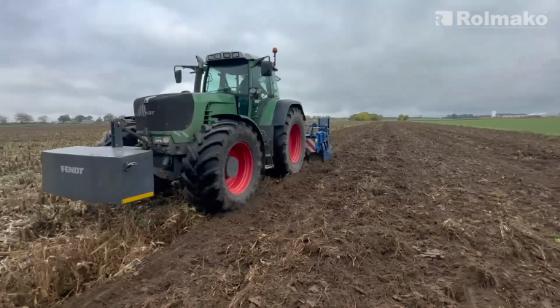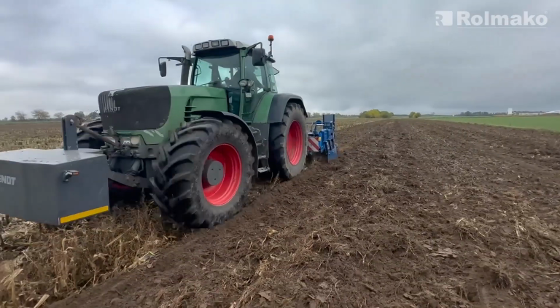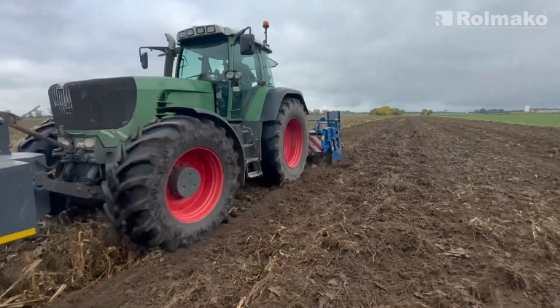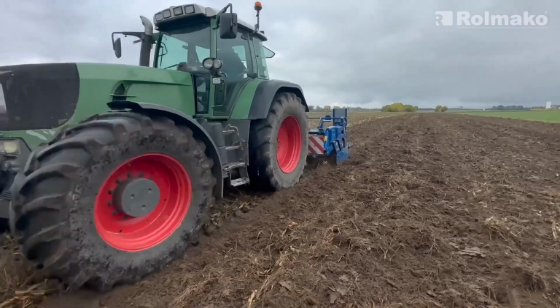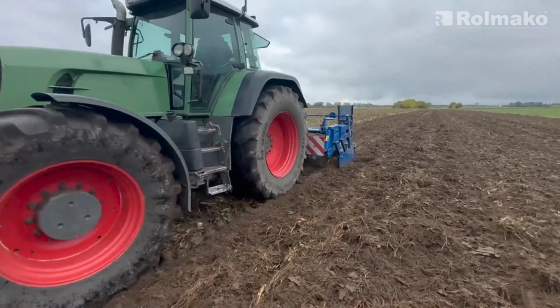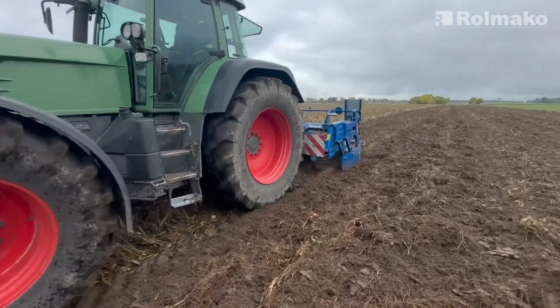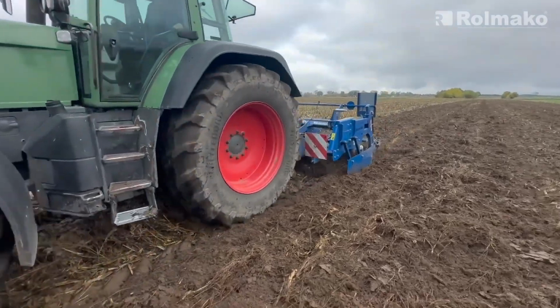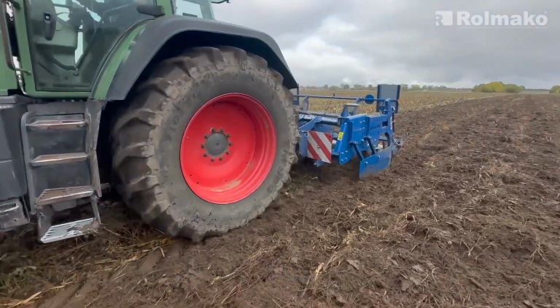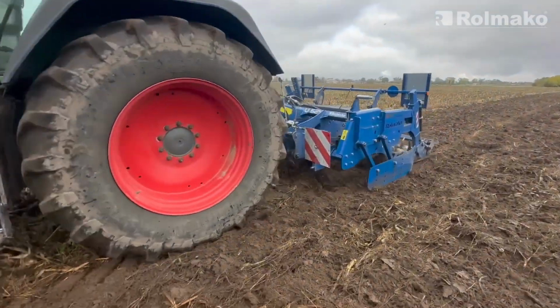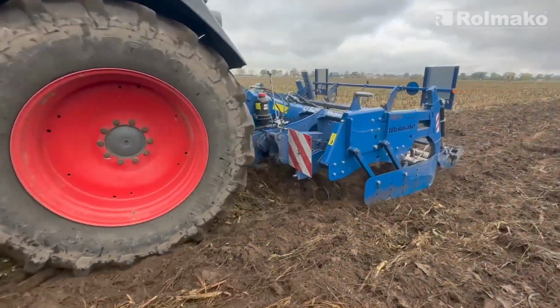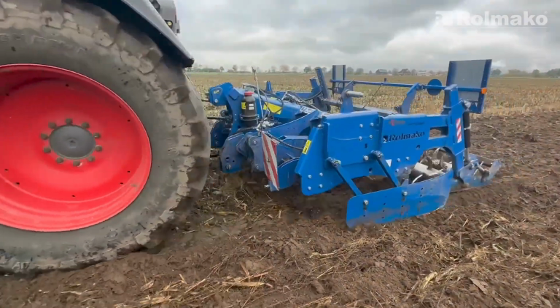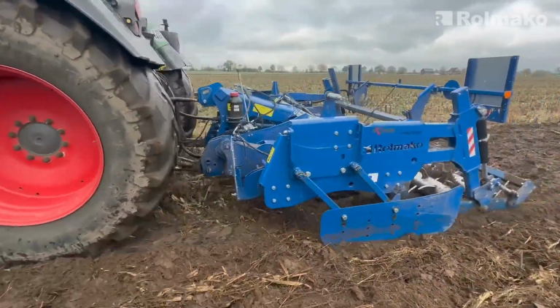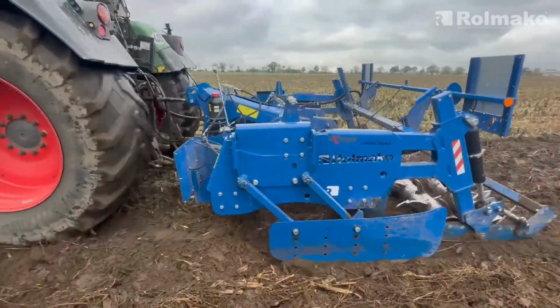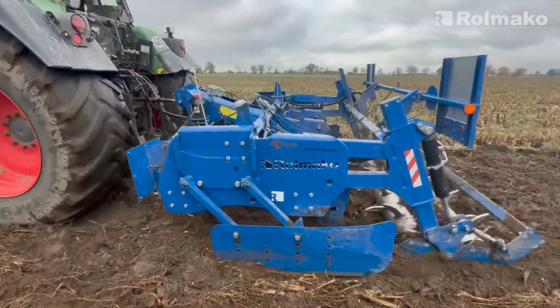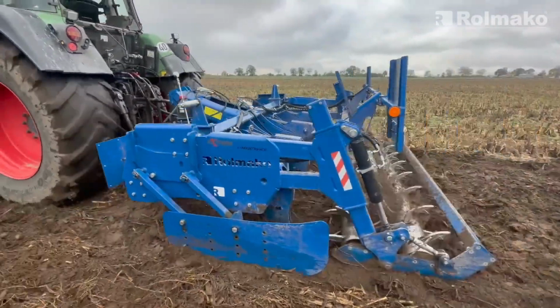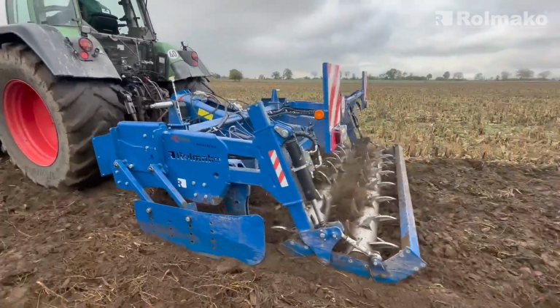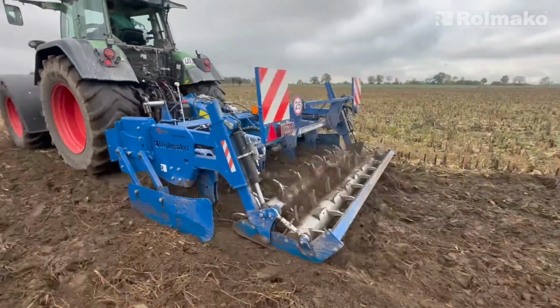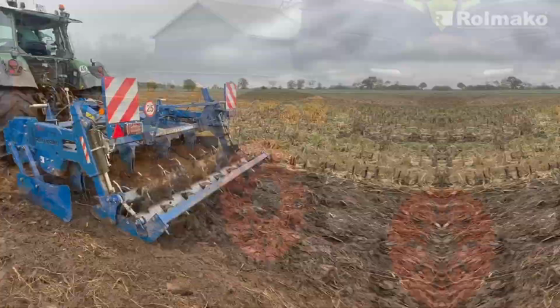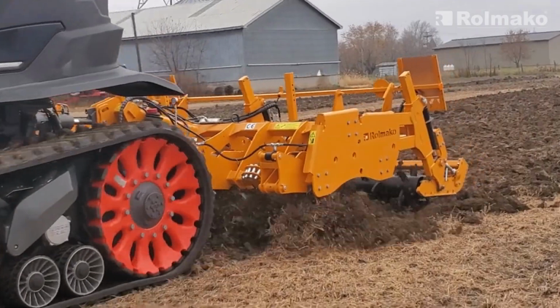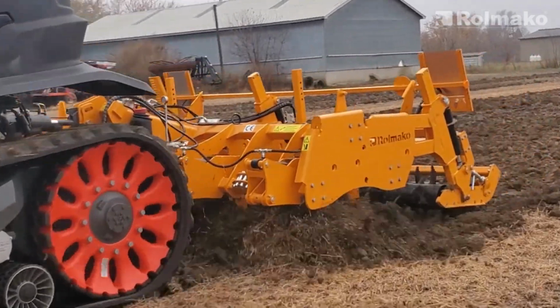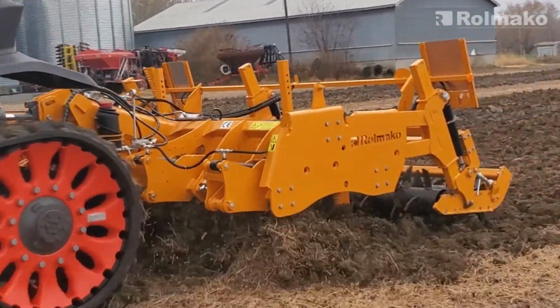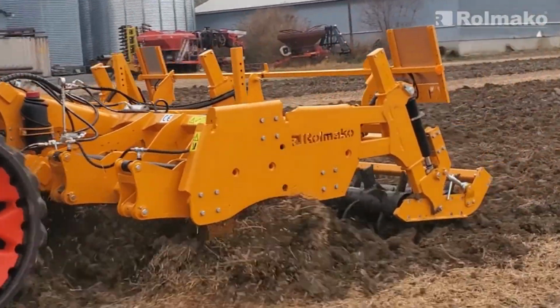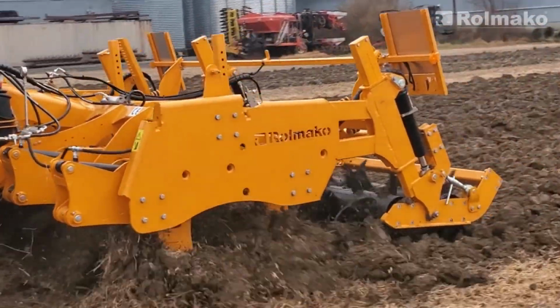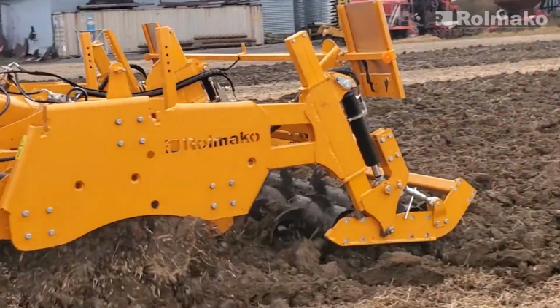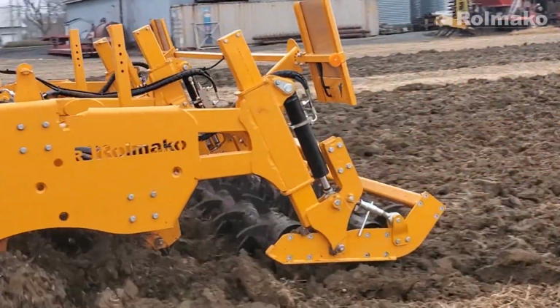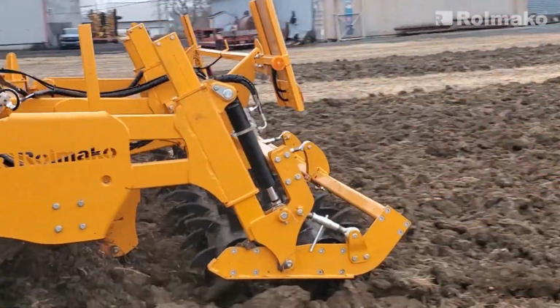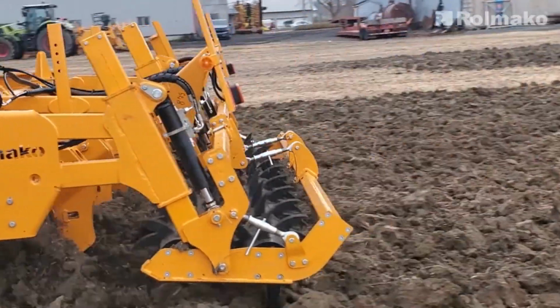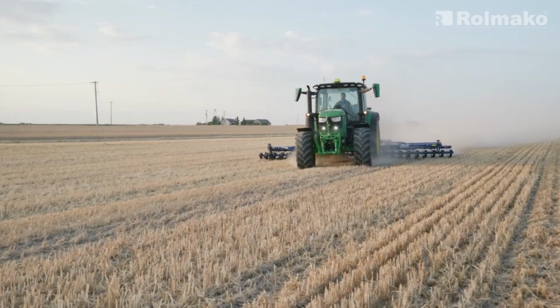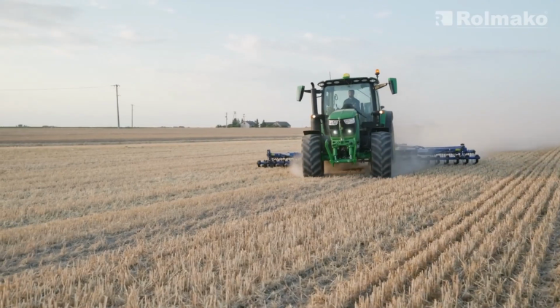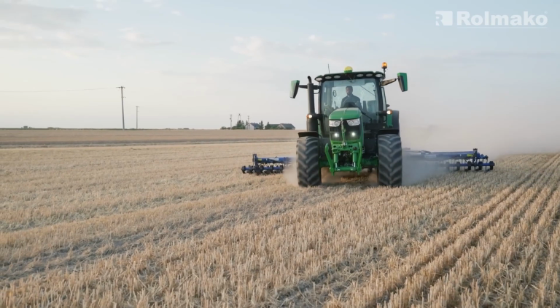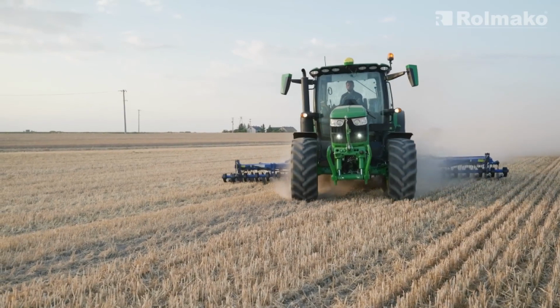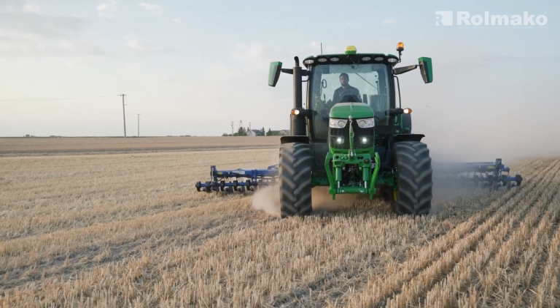One of the most effective is conservation tillage. This technique reduces both labor and costs while helping to prevent soil degradation. It involves limiting plowing and other activities that damage soil structure while leaving plant residues on the surface.